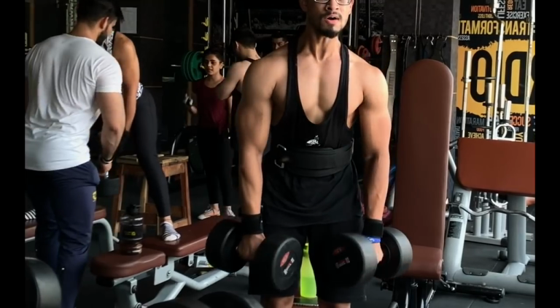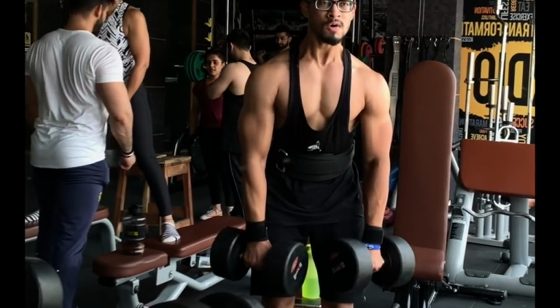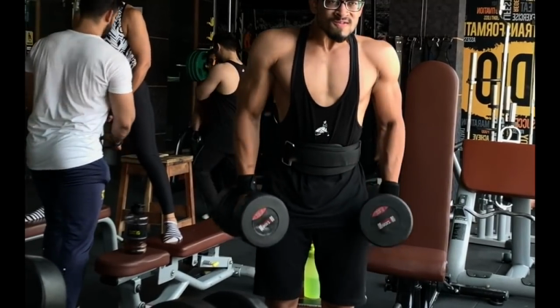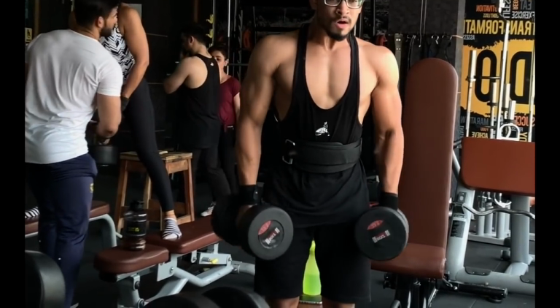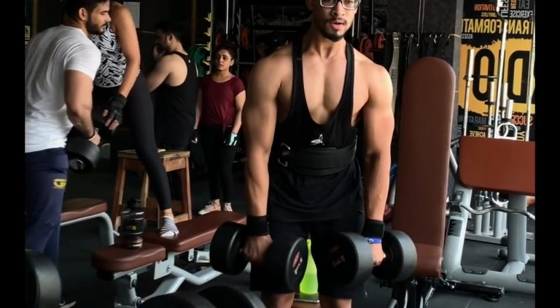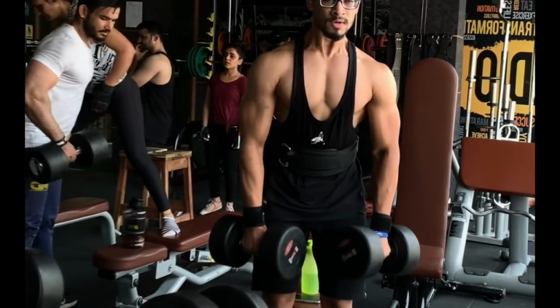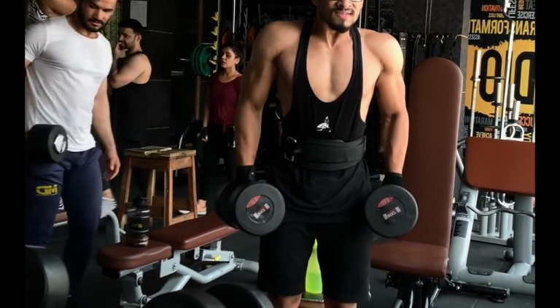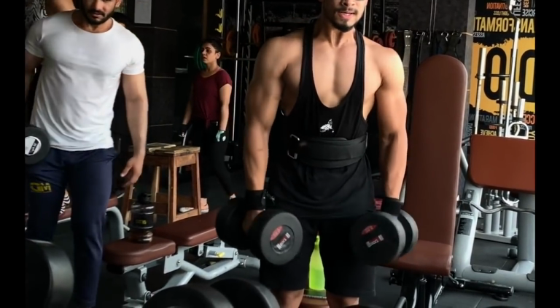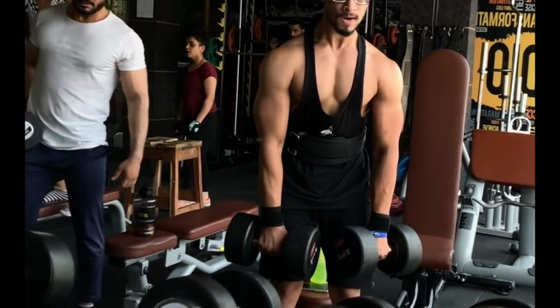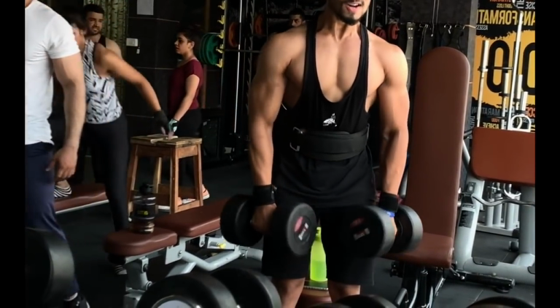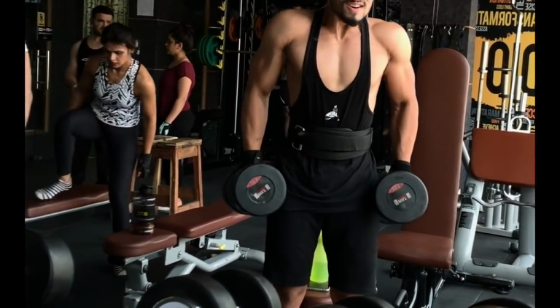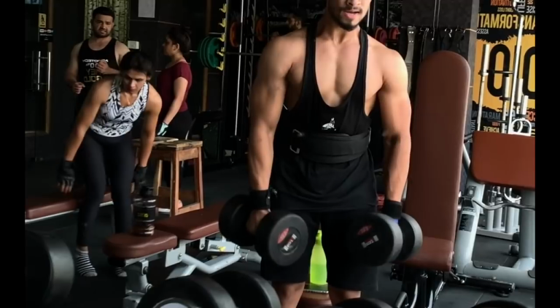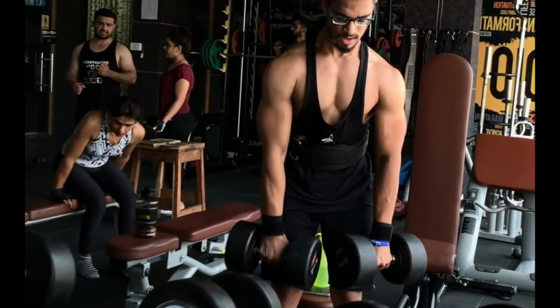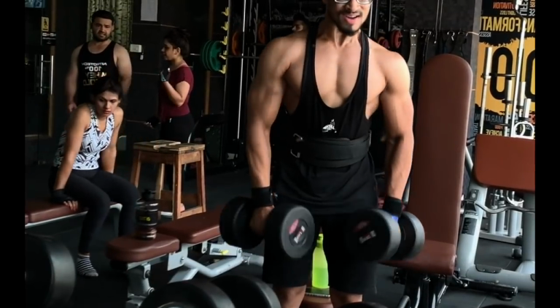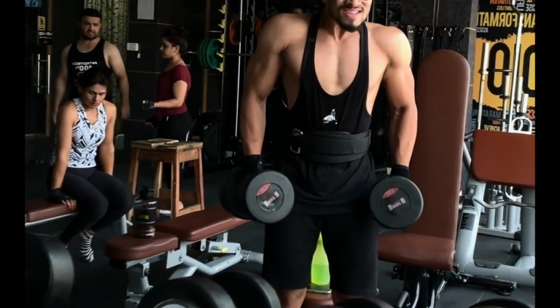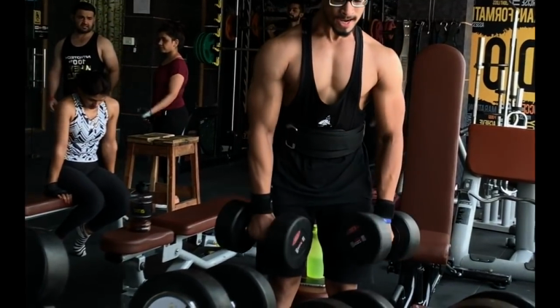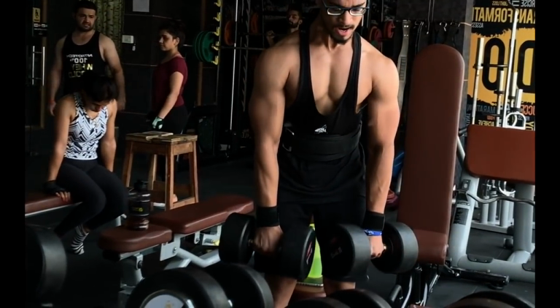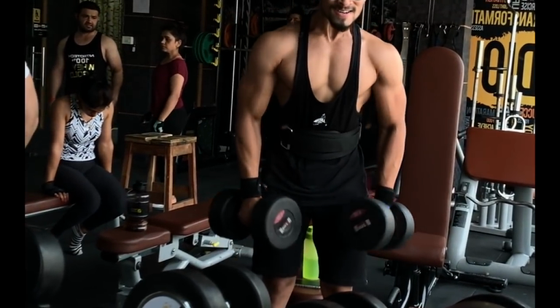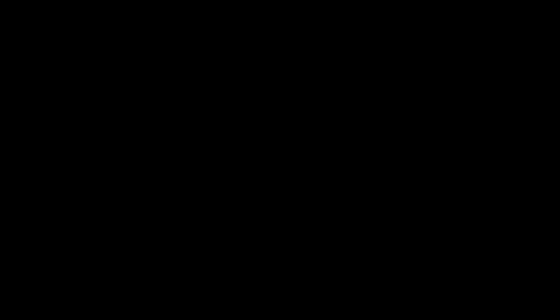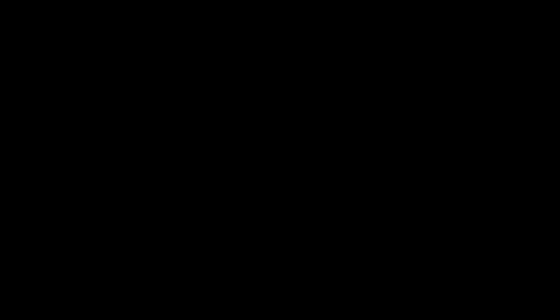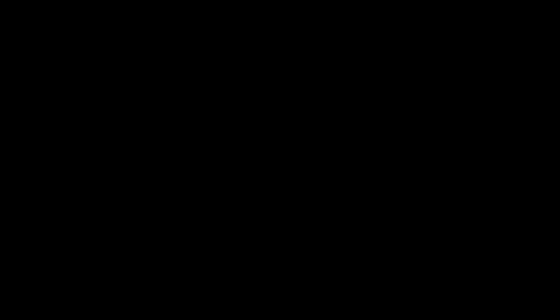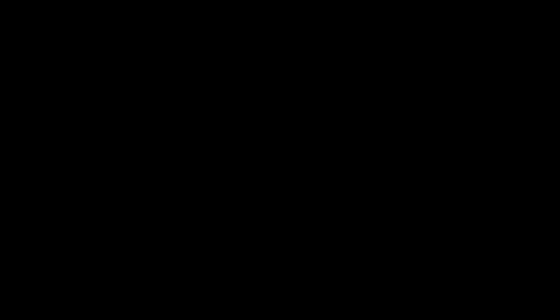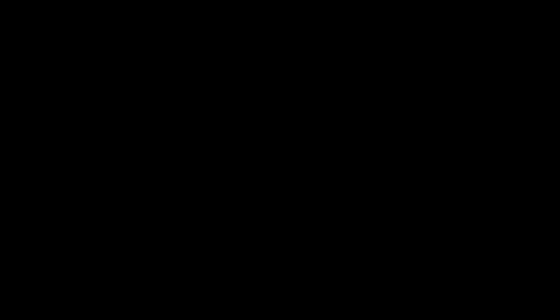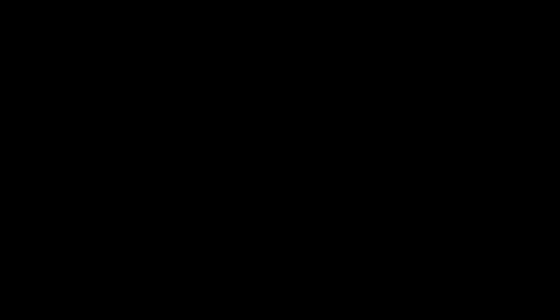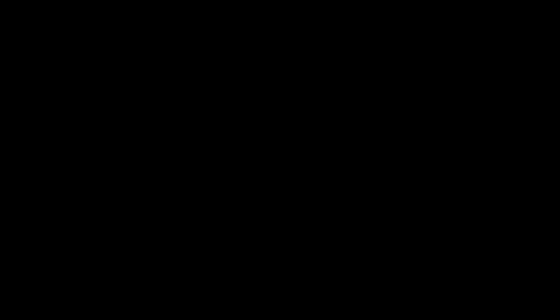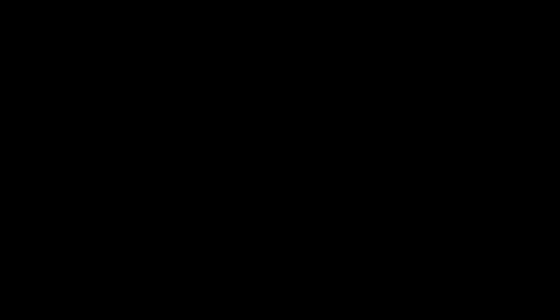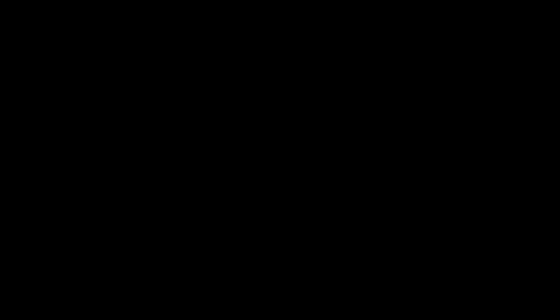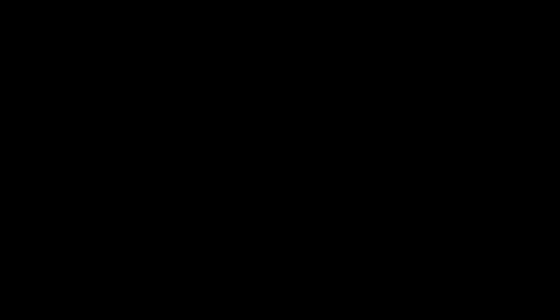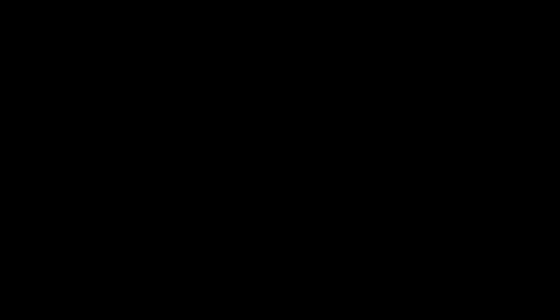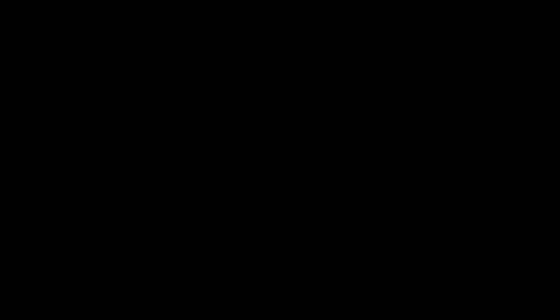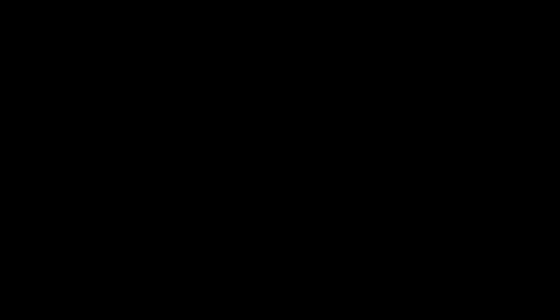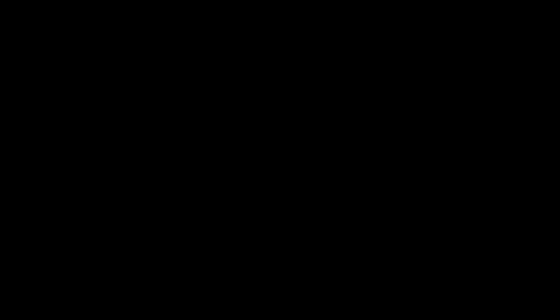Then we will be doing shrugs from front to back, 5 sets, with a rep range anywhere between 15 to 12. Basically here we are focusing on volume — we need a high volume, high intensity workout.